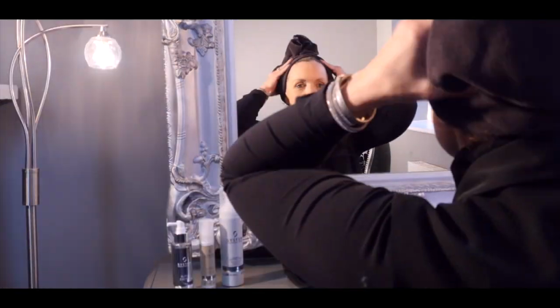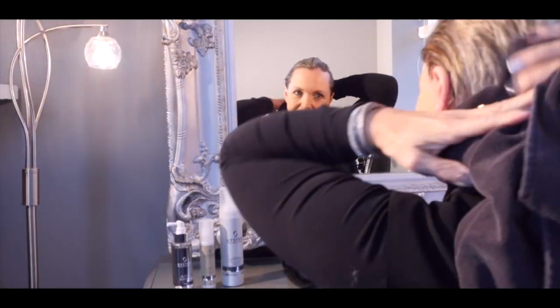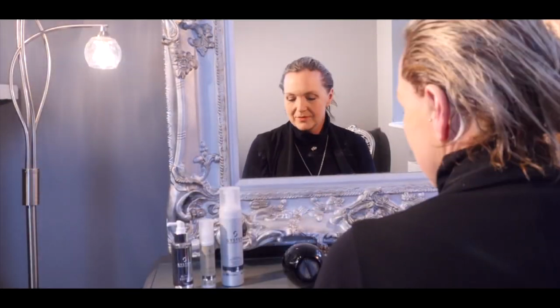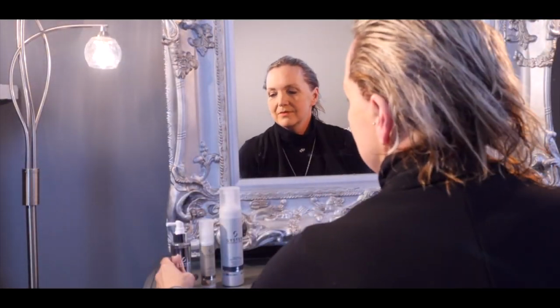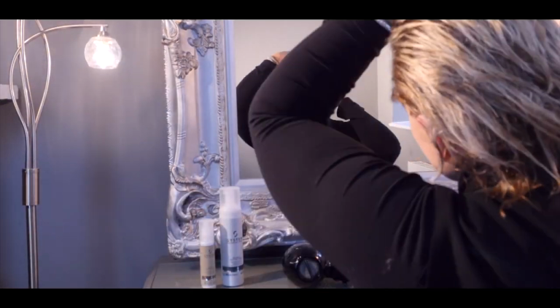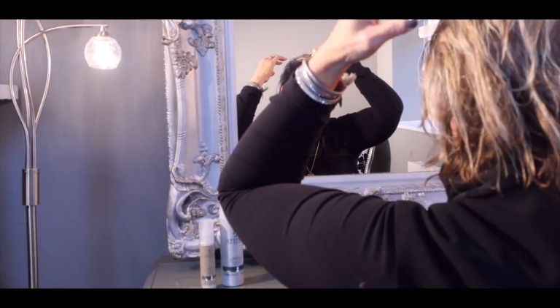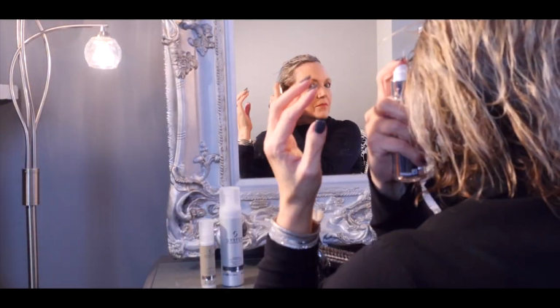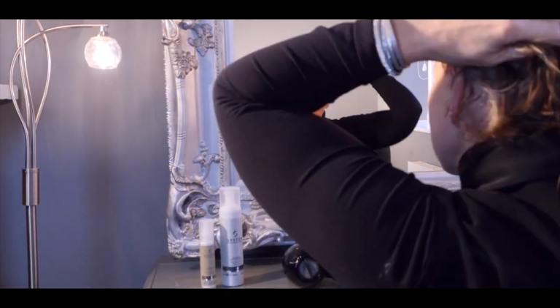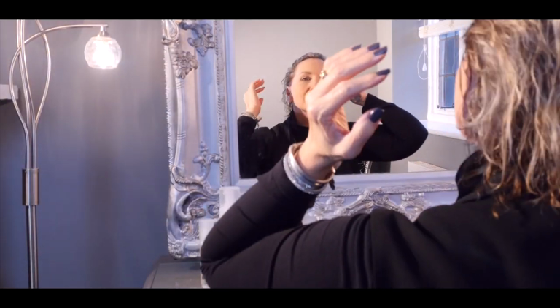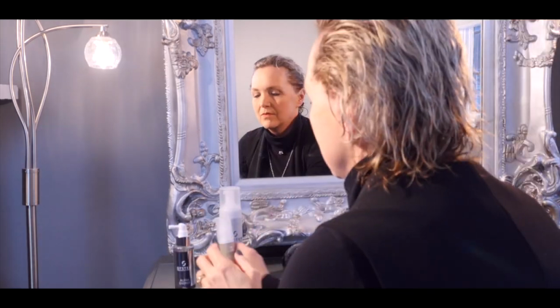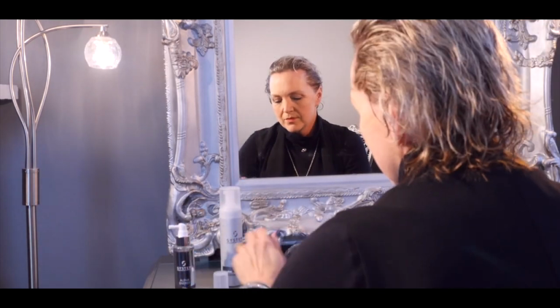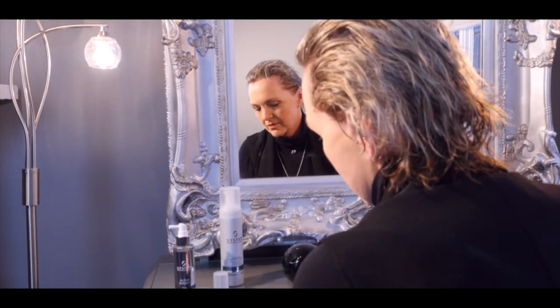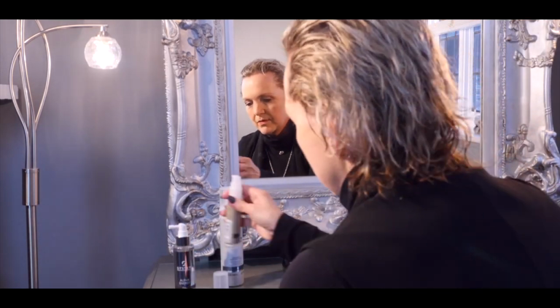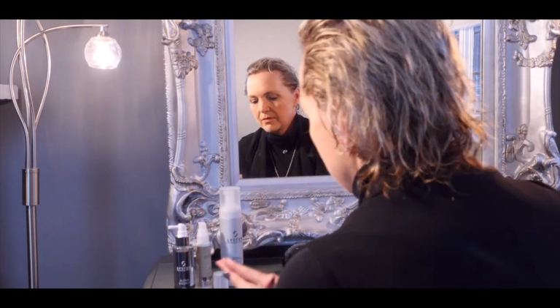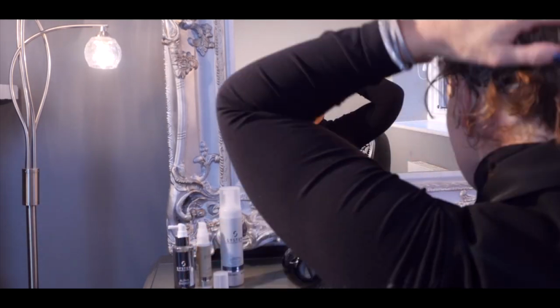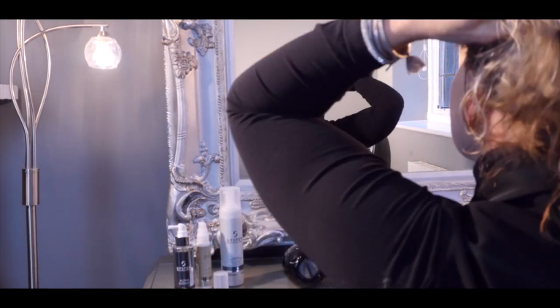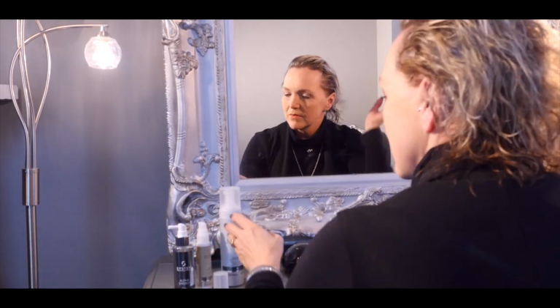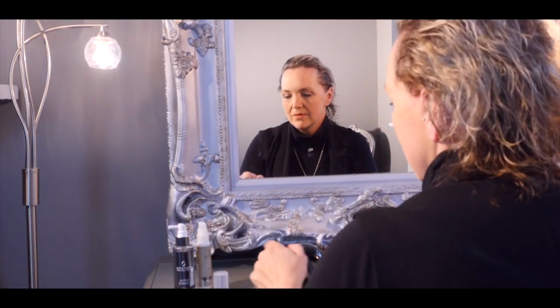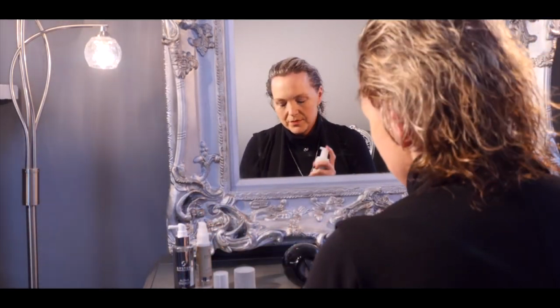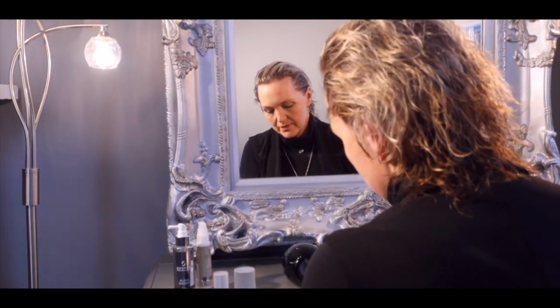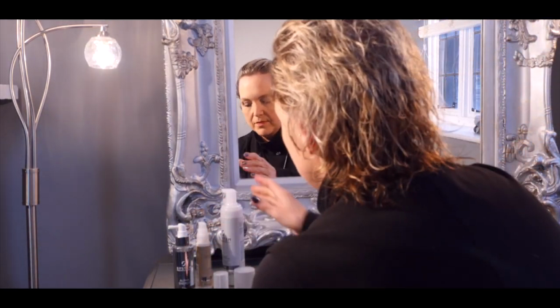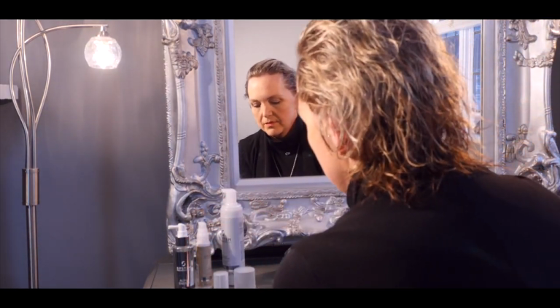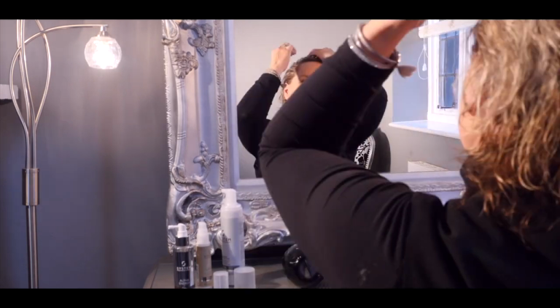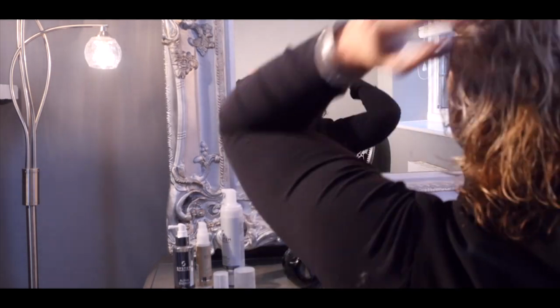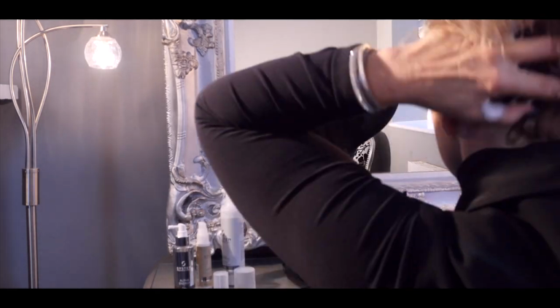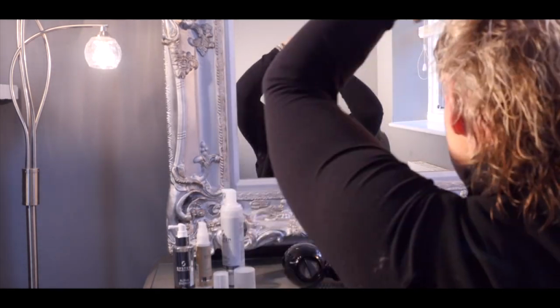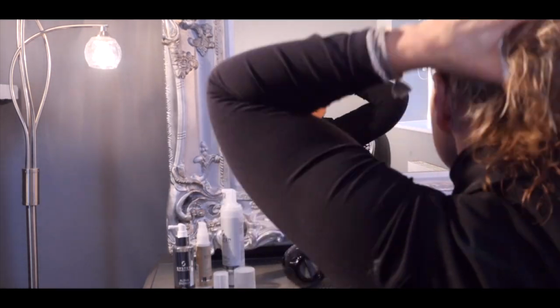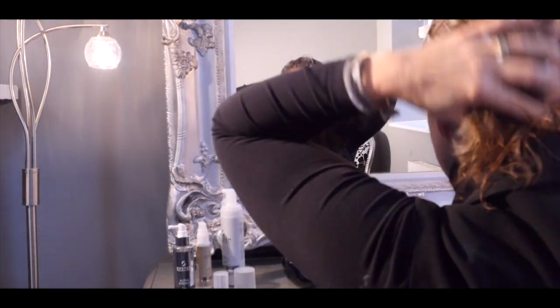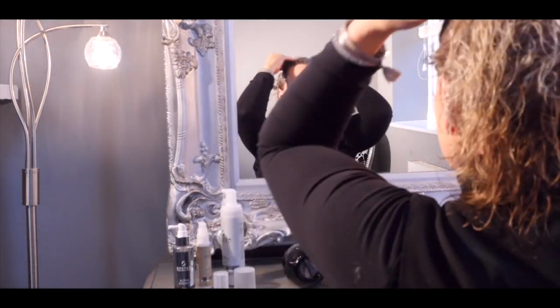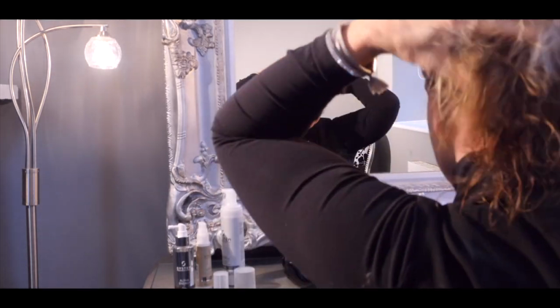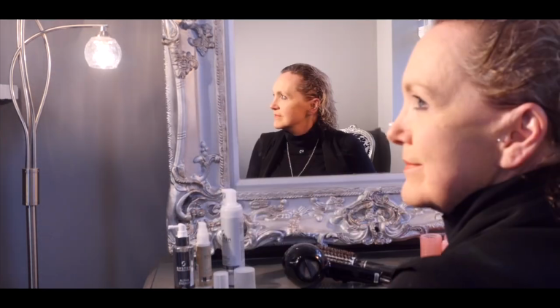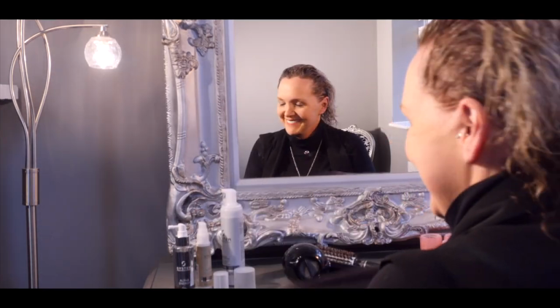We are big fans of the Wella System Professional range, especially for fine hair. After washing your hair, we recommend using Alpha Energy, Perfect Repair Ends, and Volume Mousse.